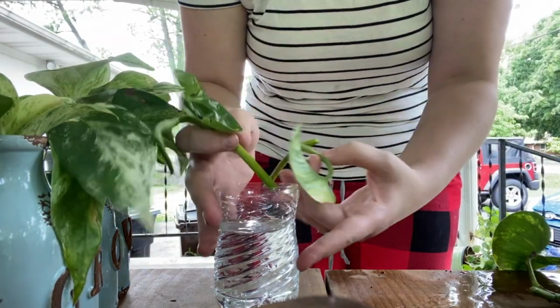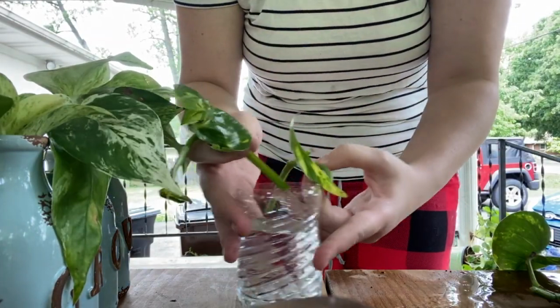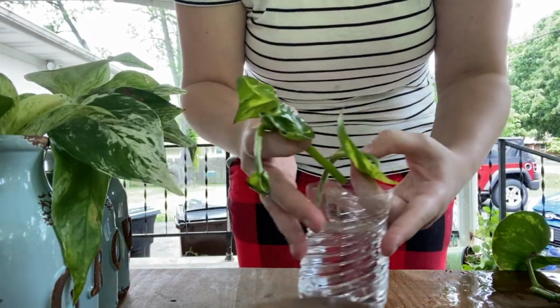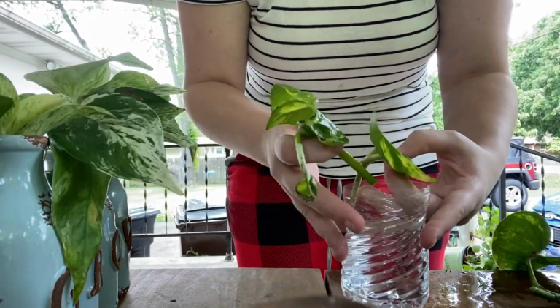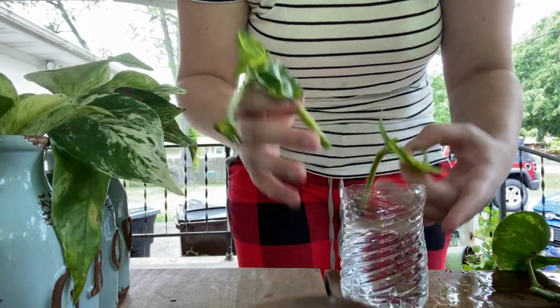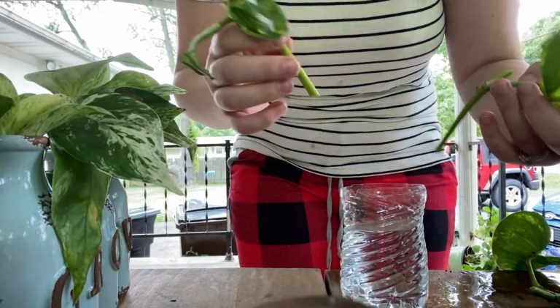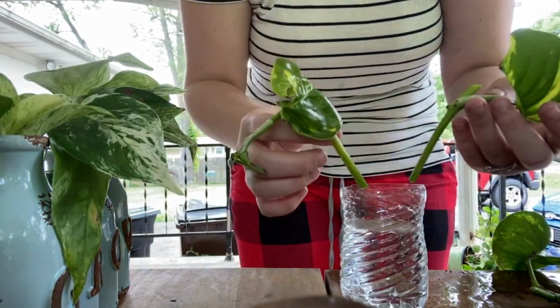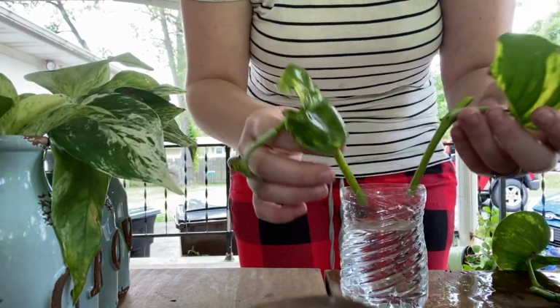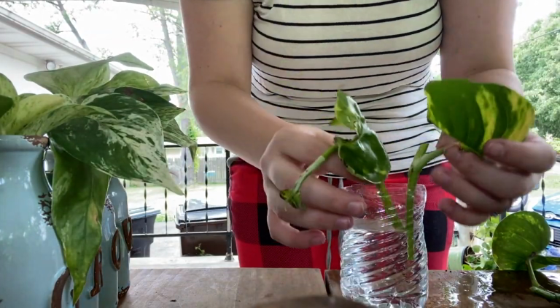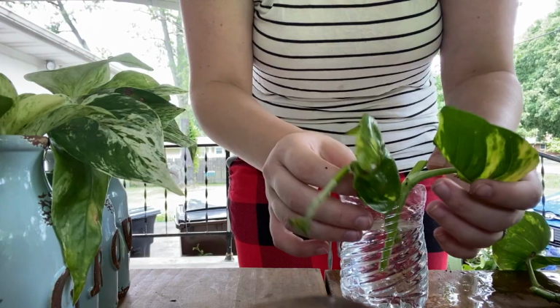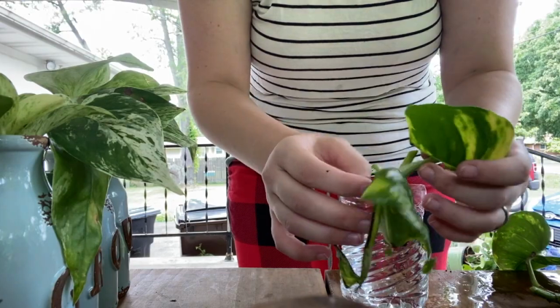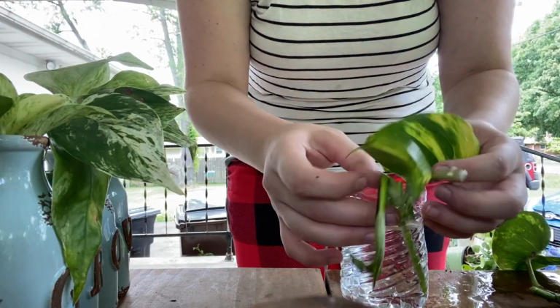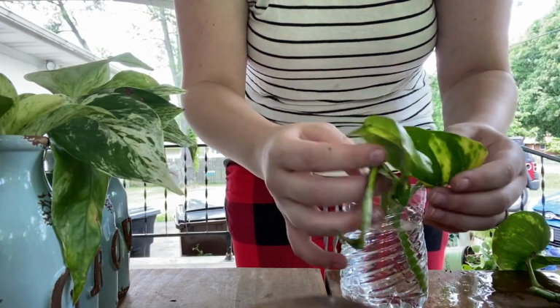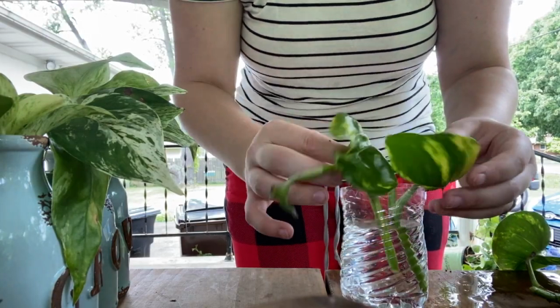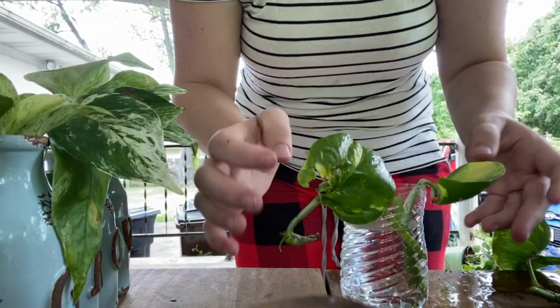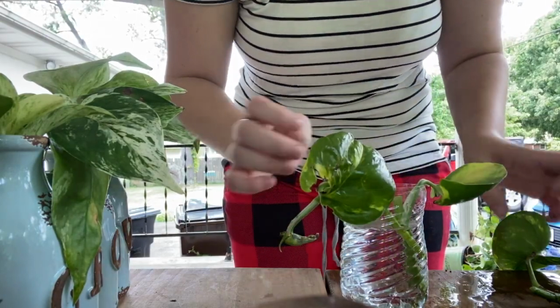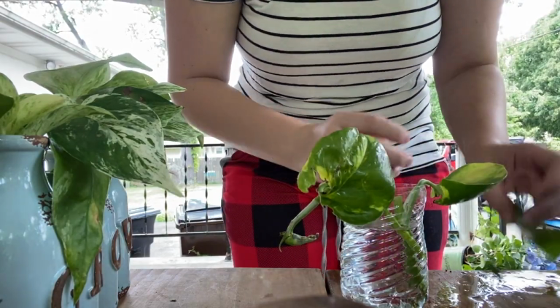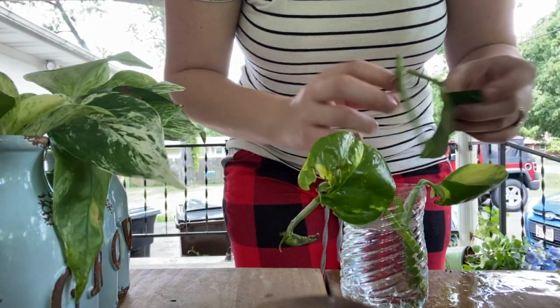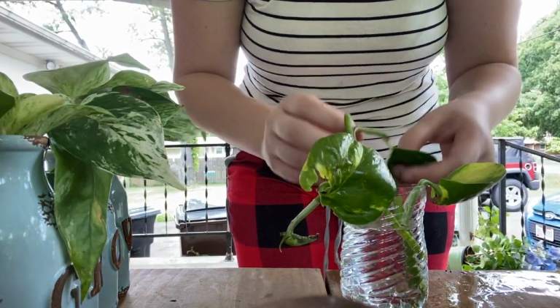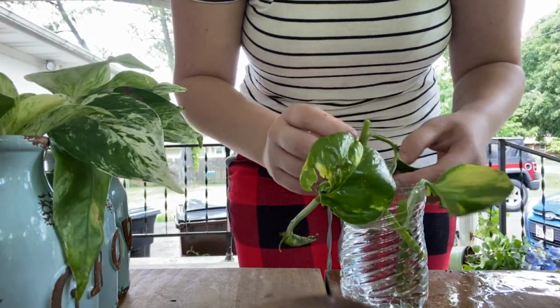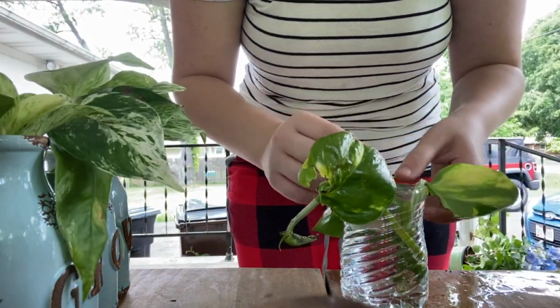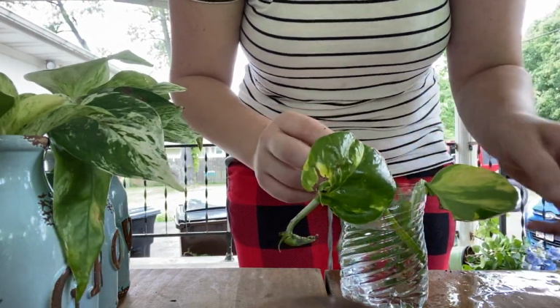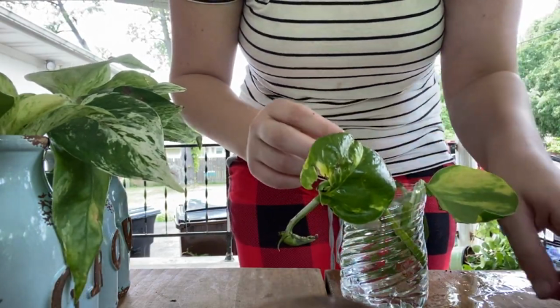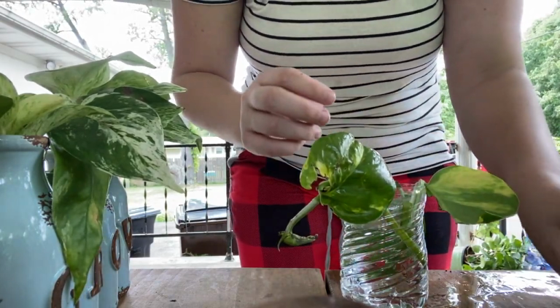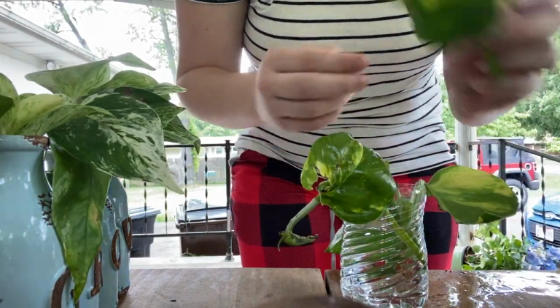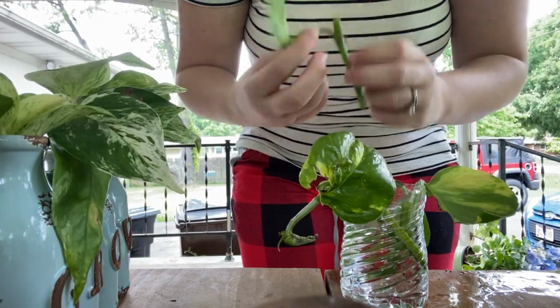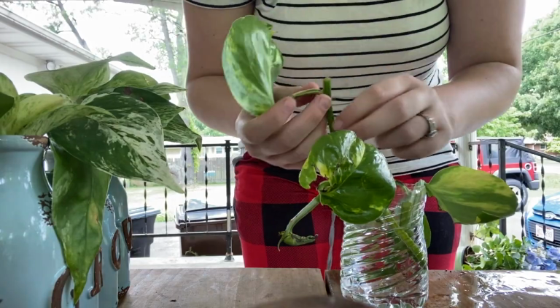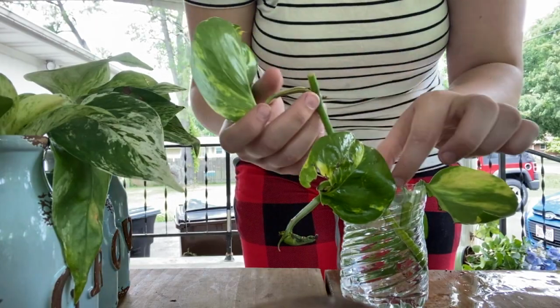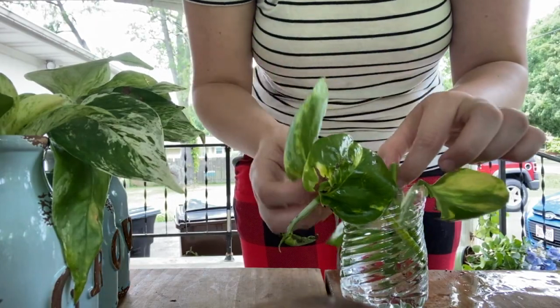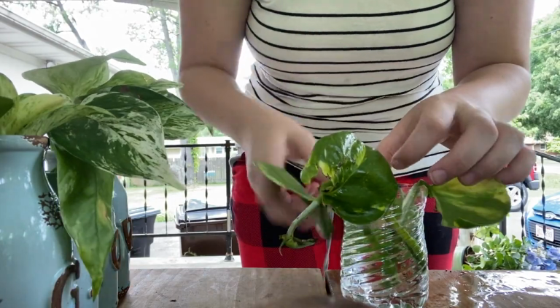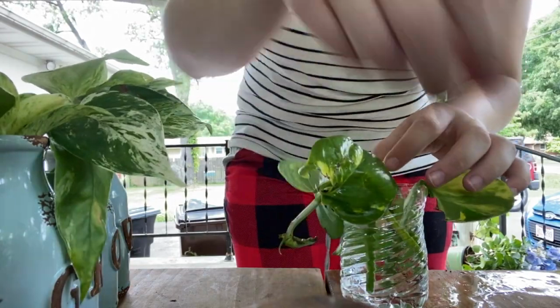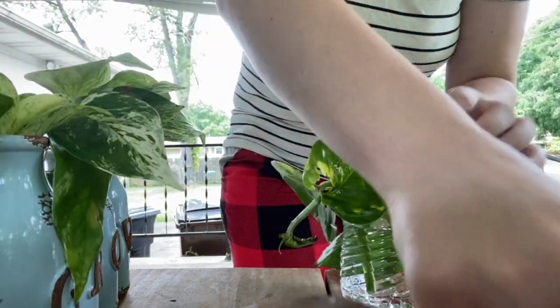We could either stick these straight back into the pot and they will propagate like that, but for this purpose I'm just gonna put them inside this cup of water like so, and it'll grow roots.